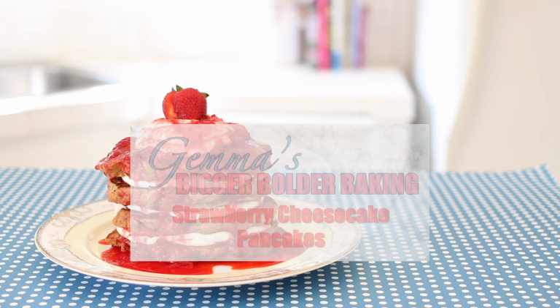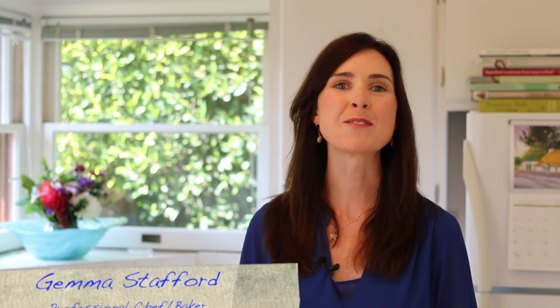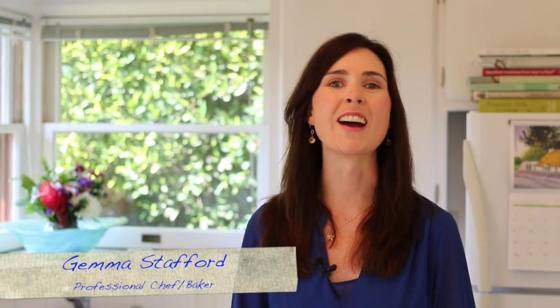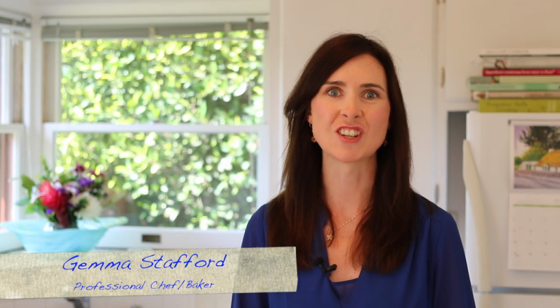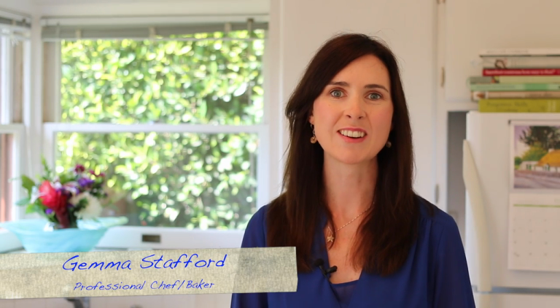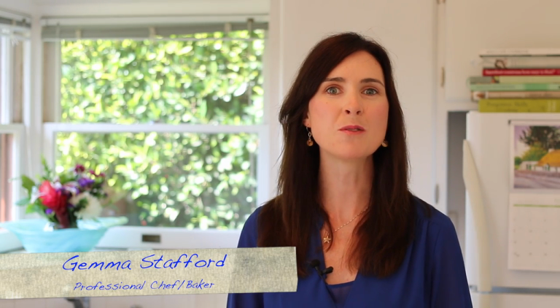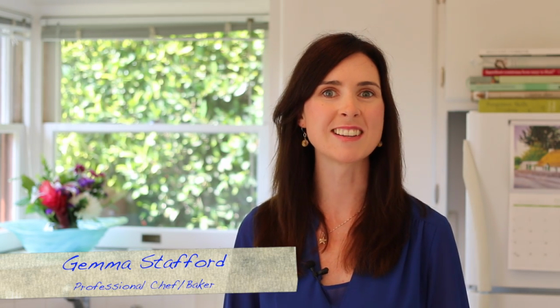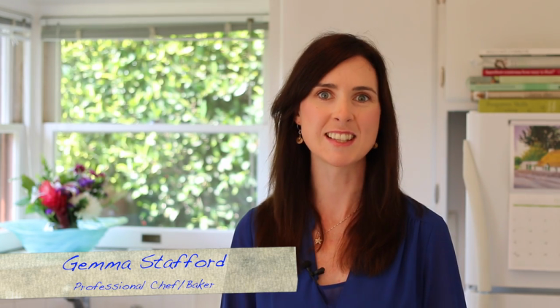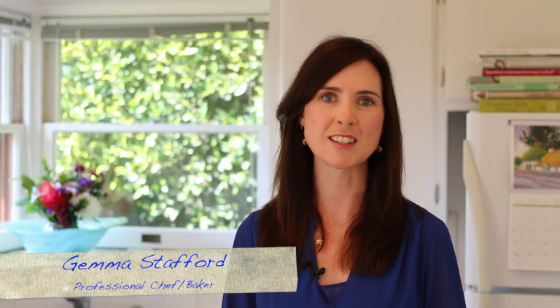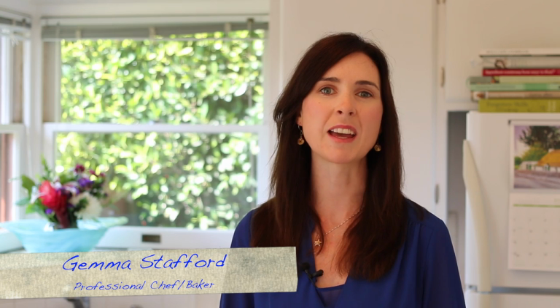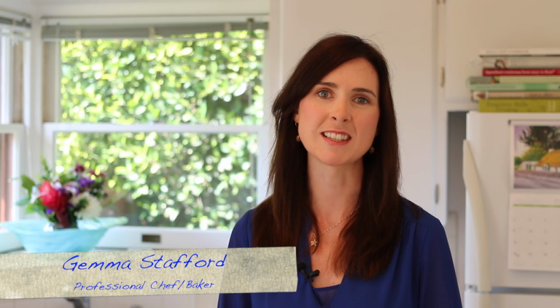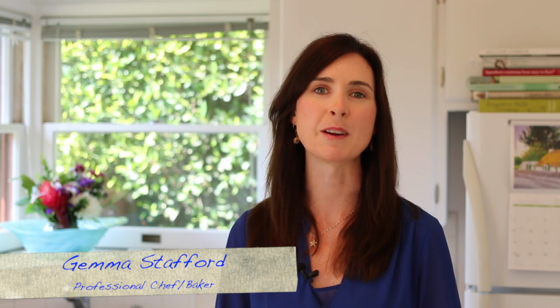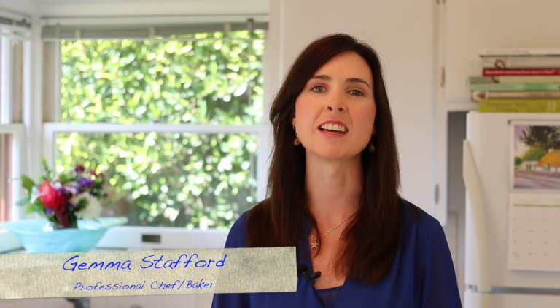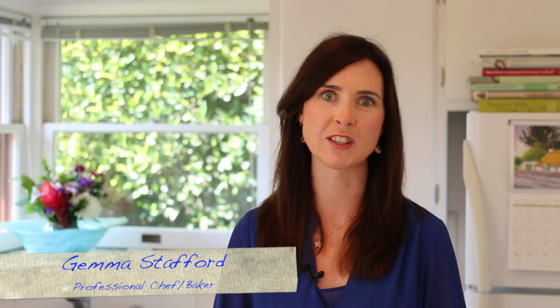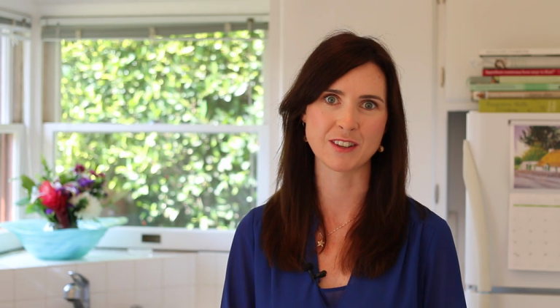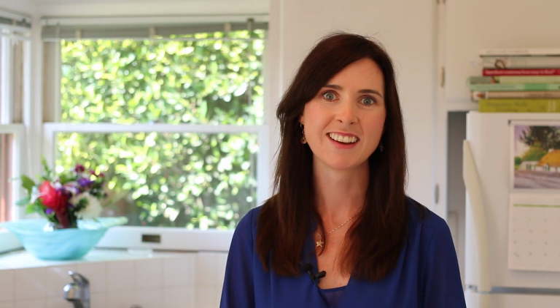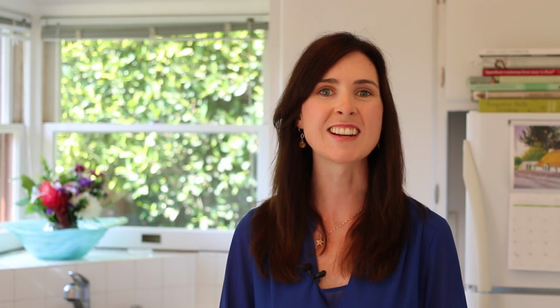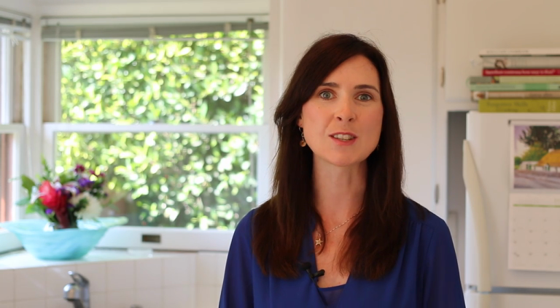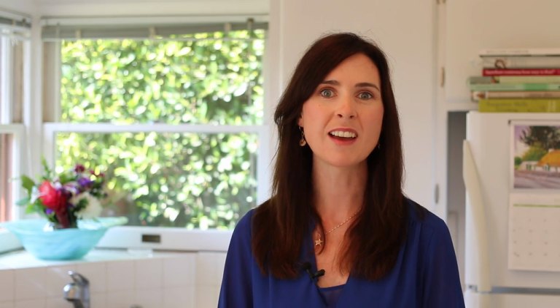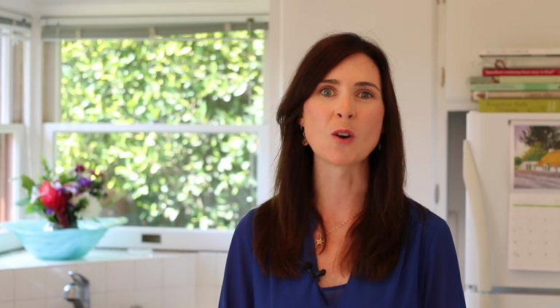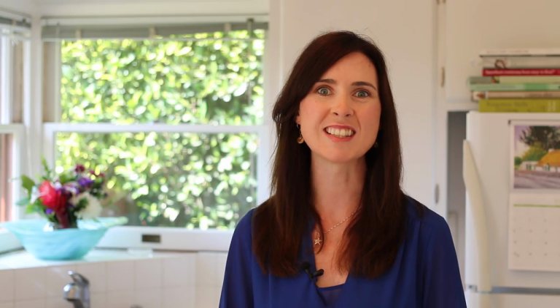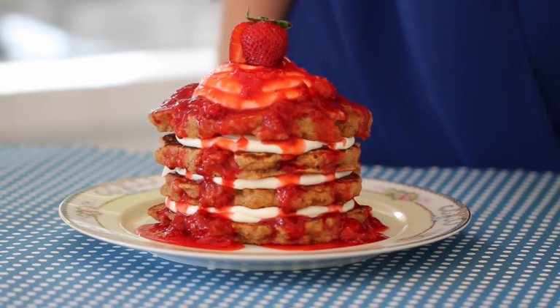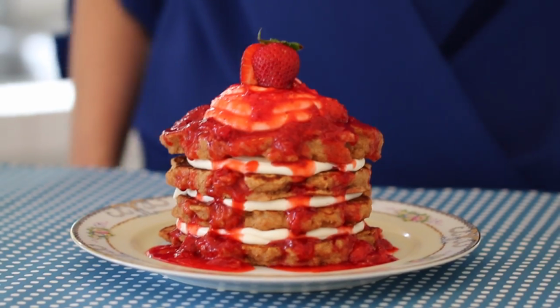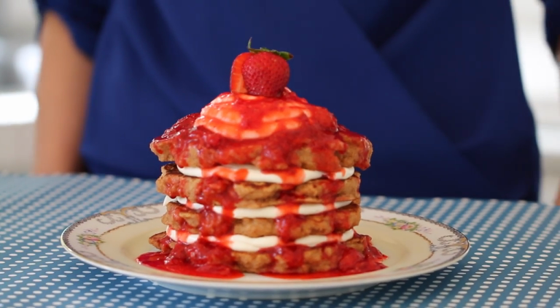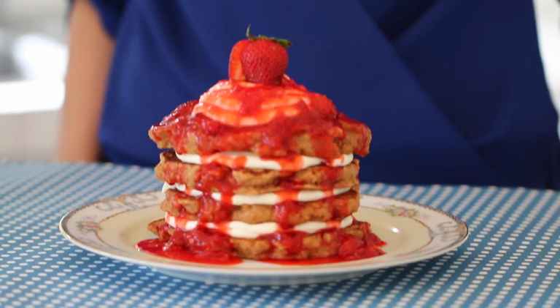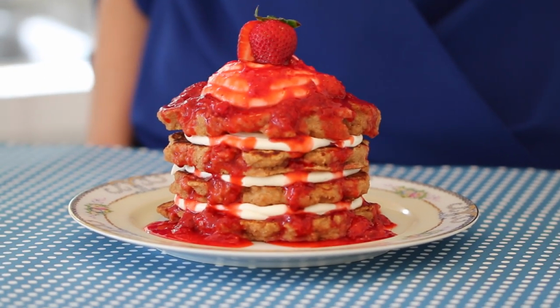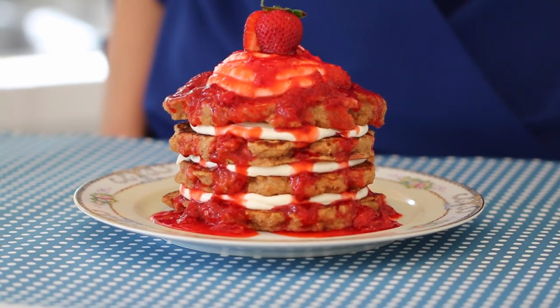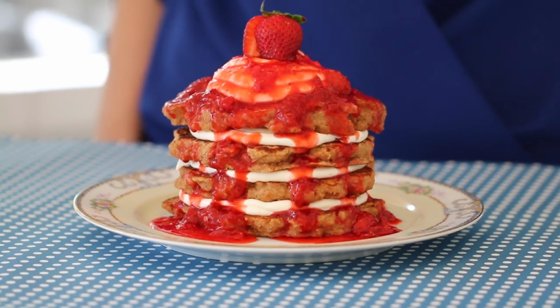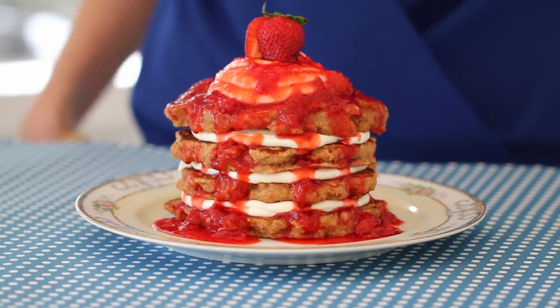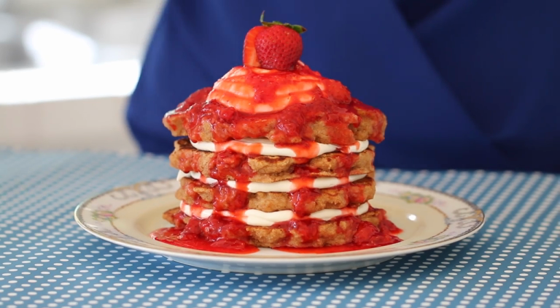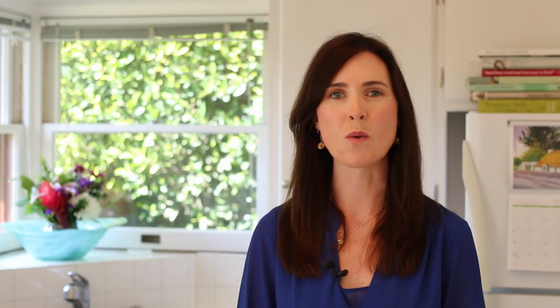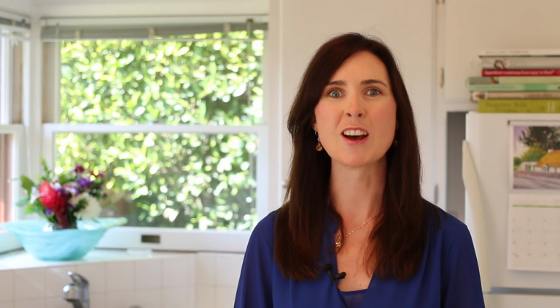Breakfast is where I really shine. When I moved from Ireland to San Francisco, I started up a catering business that specialized in over-the-top breakfasts. Just like today's recipe of strawberry cheesecake pancakes — graham cracker pancakes, cheesecake frosting, and strawberry sauce. You are going to love them.